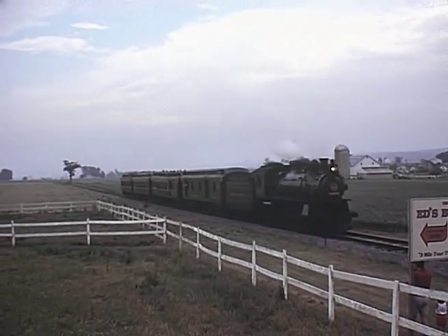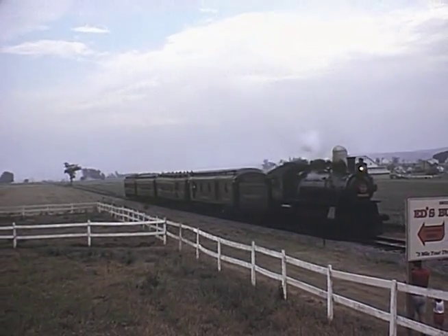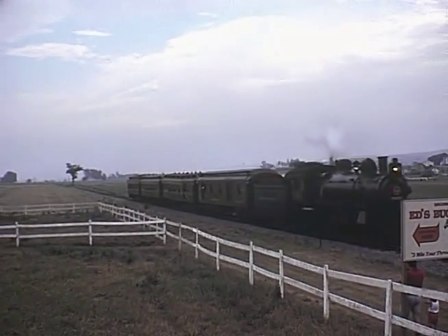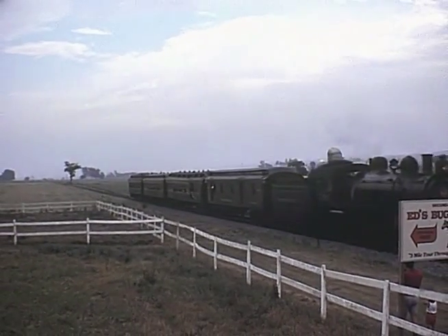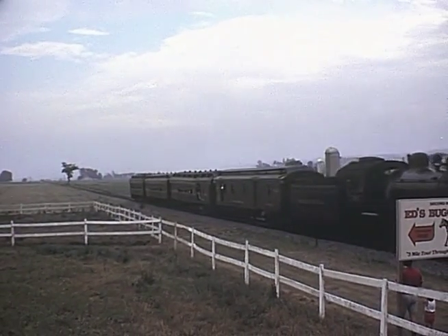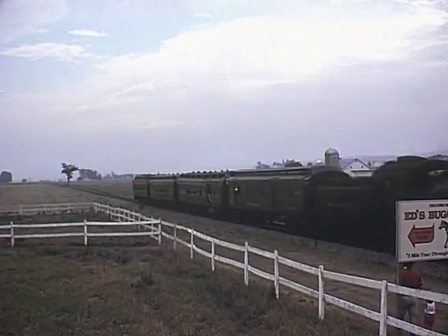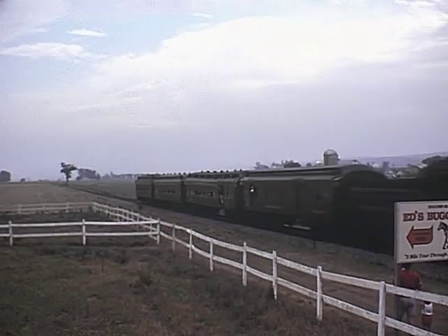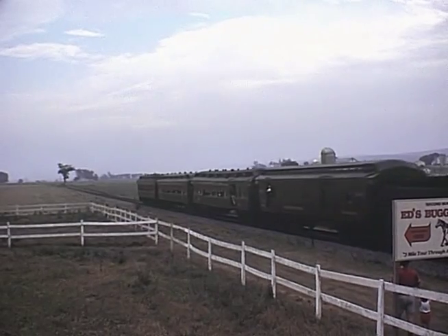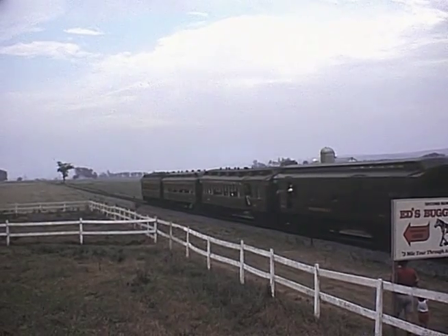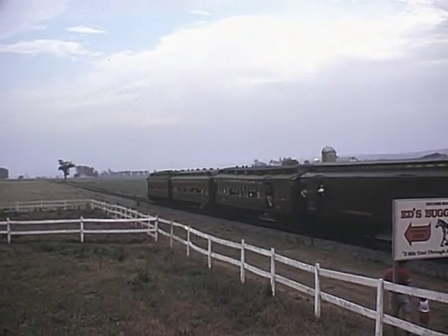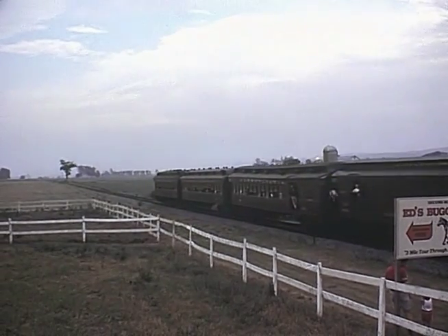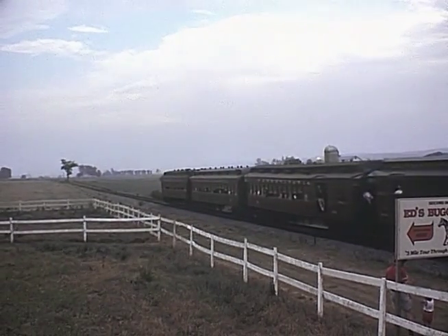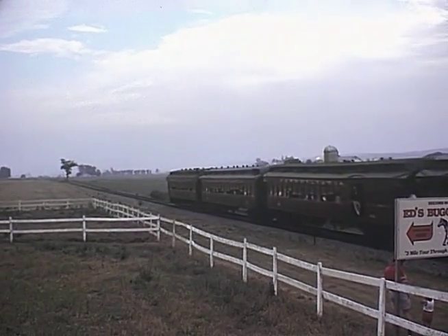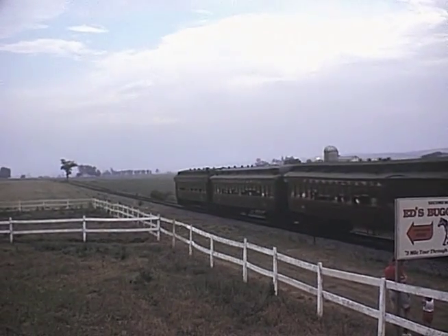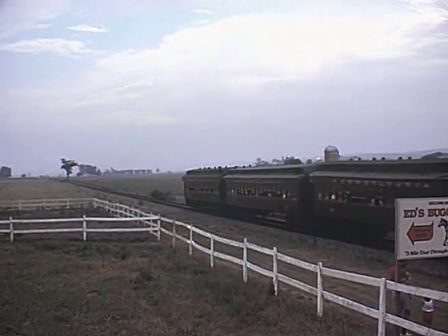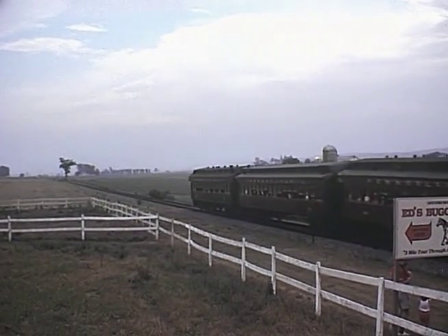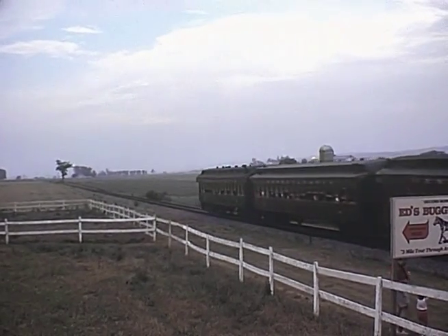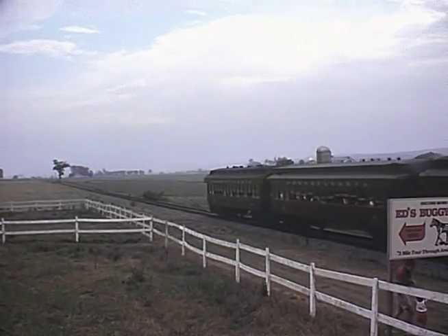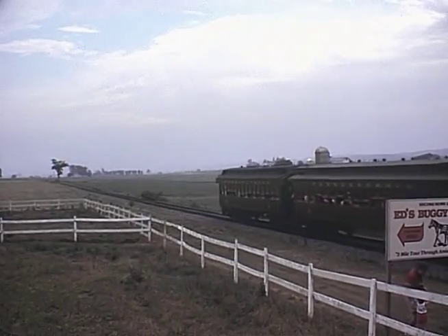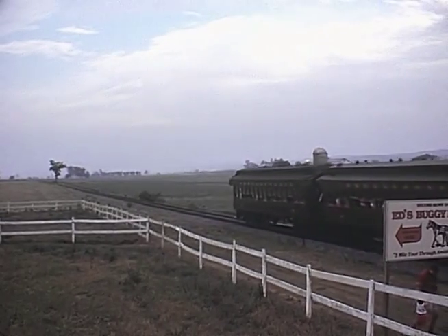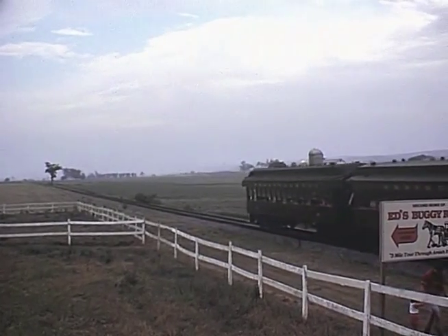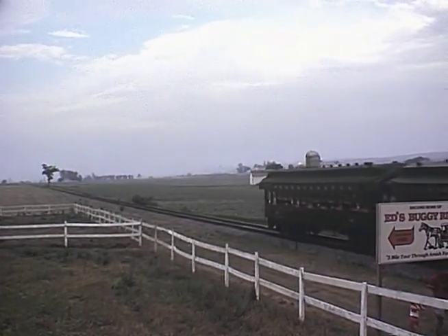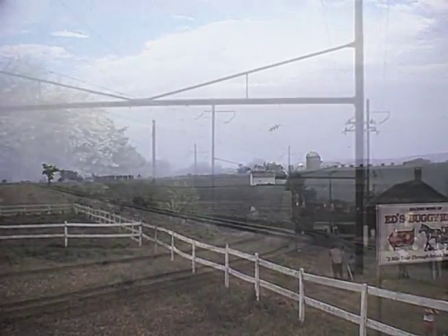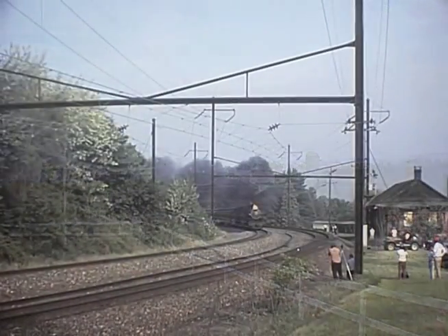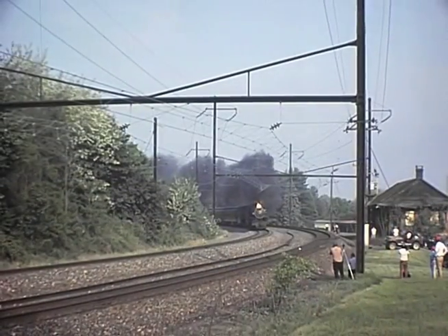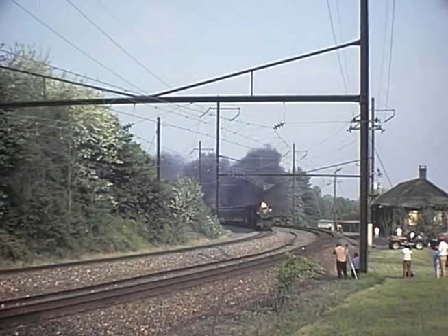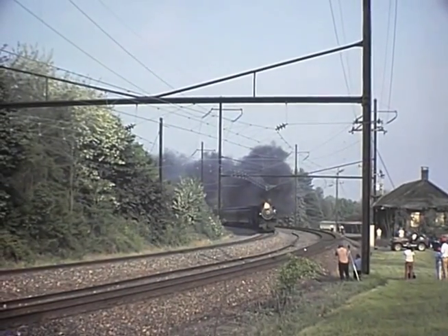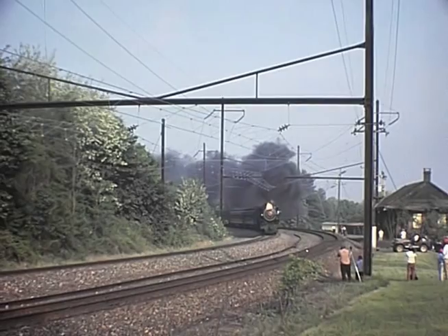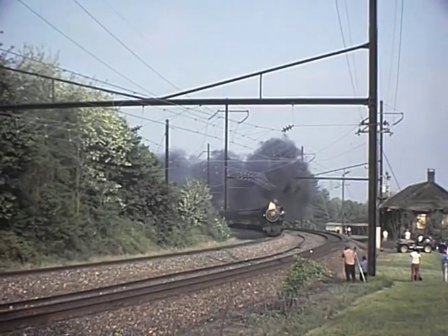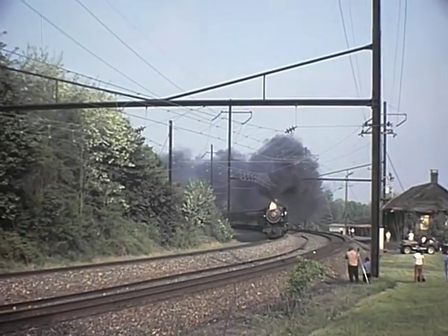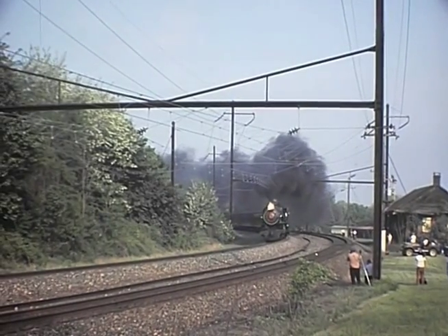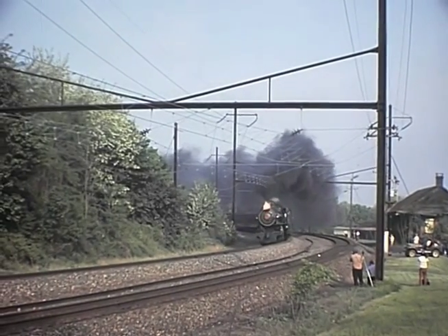Even the dependable Strasburg Railroad had a few chances to return Pennsylvania Railroad 4-4-0 number 1223 and 4-4-2 number 7002 to familiar rails on the former PRR mainline.